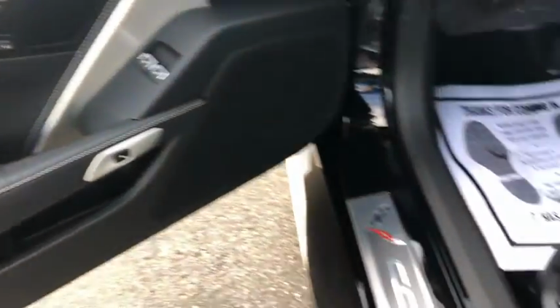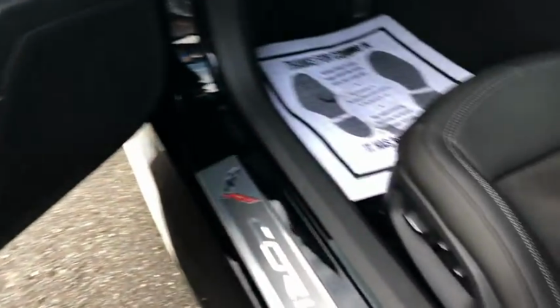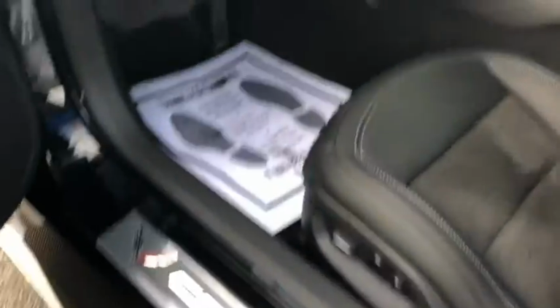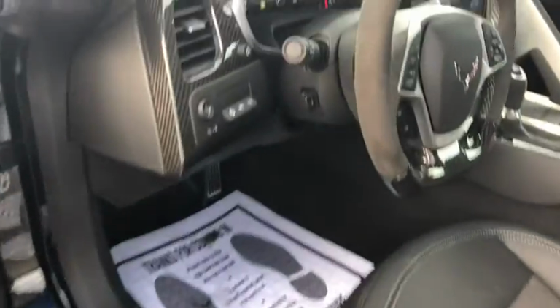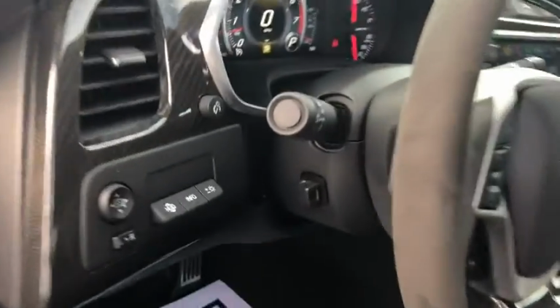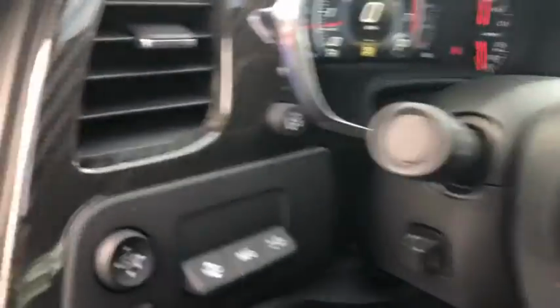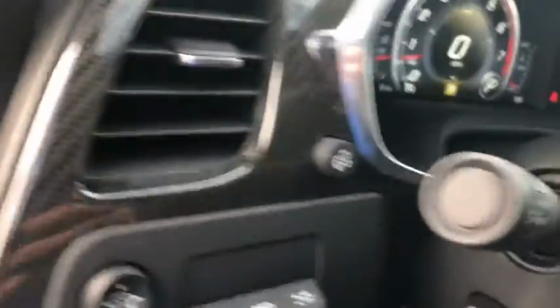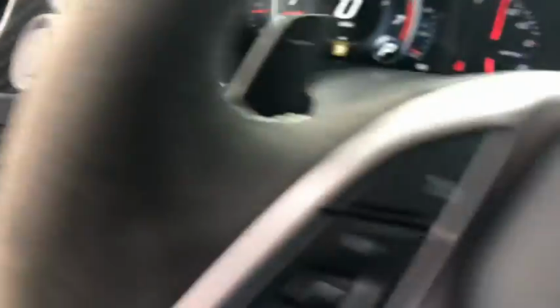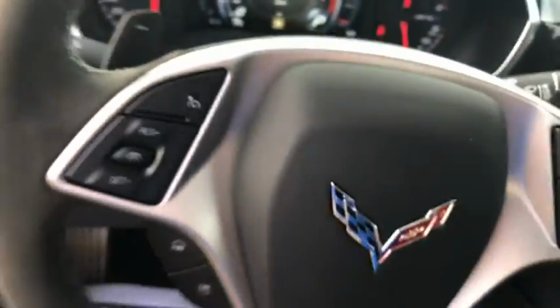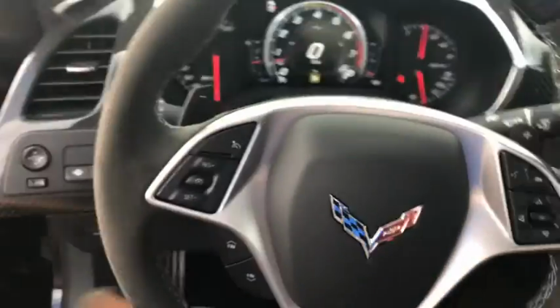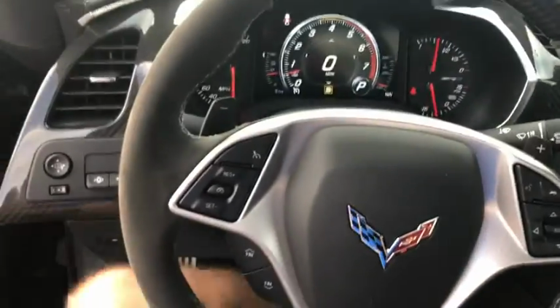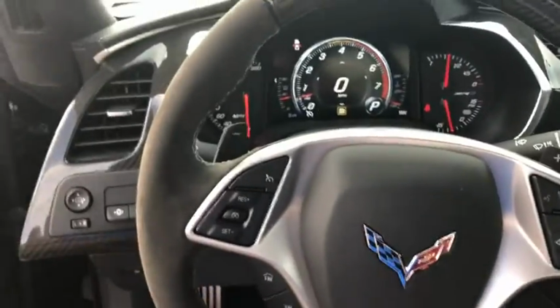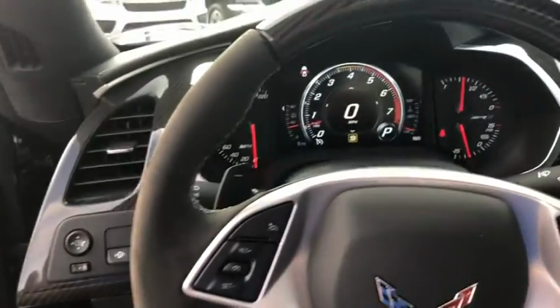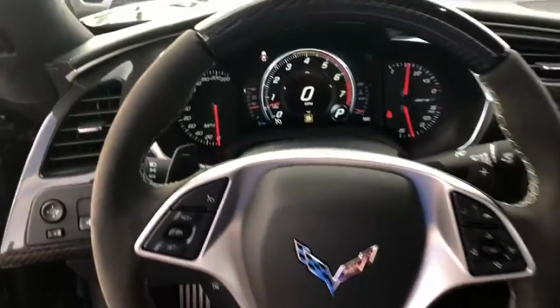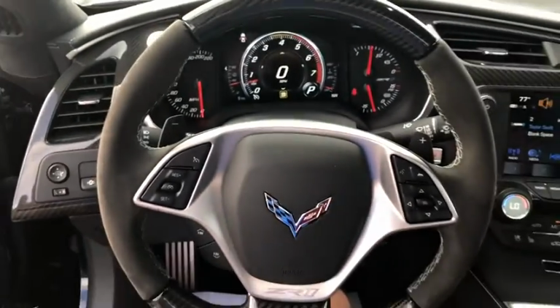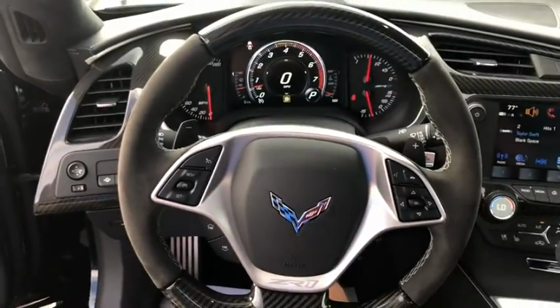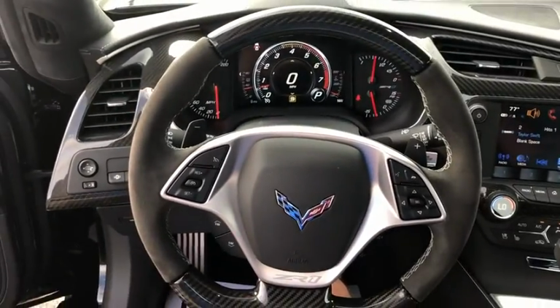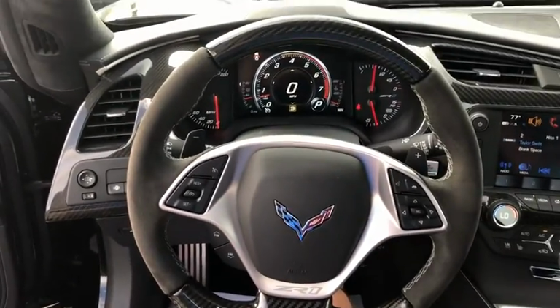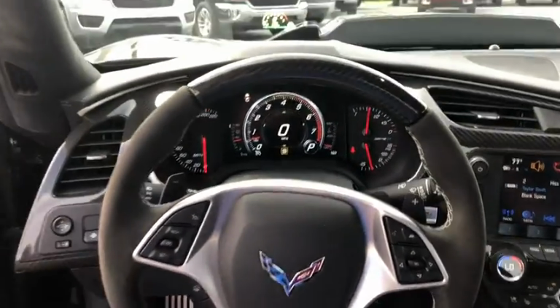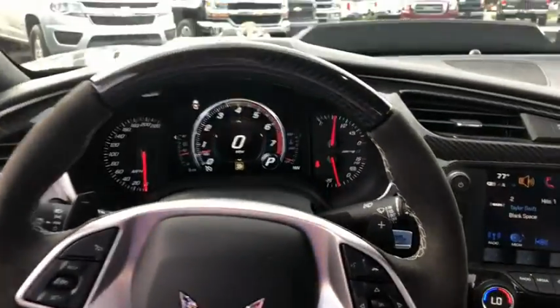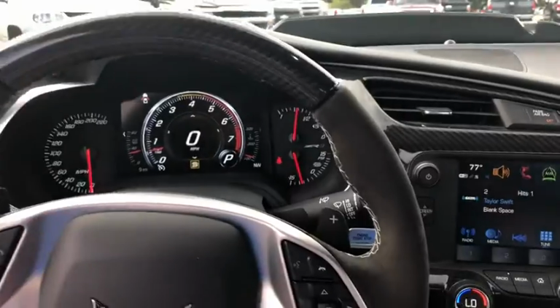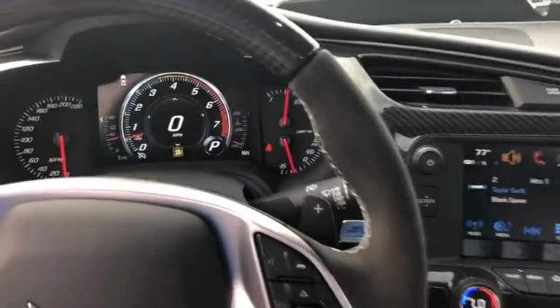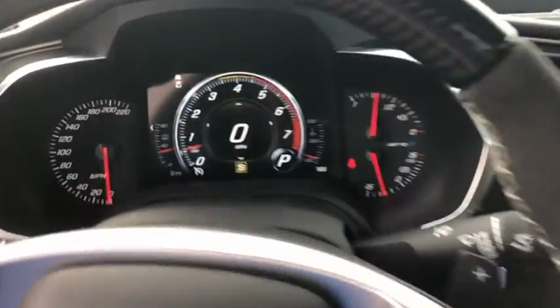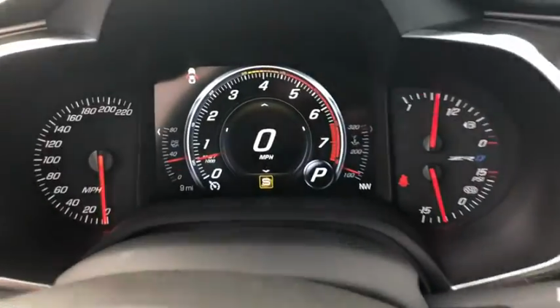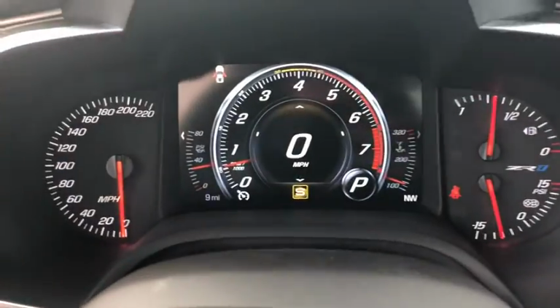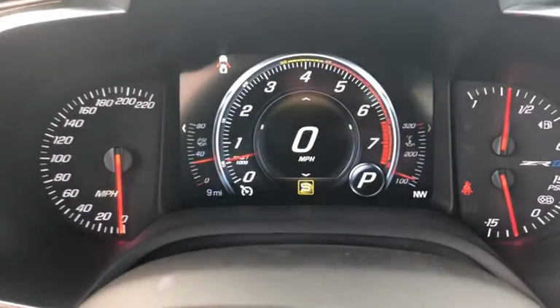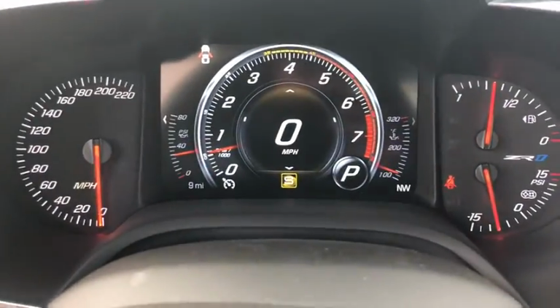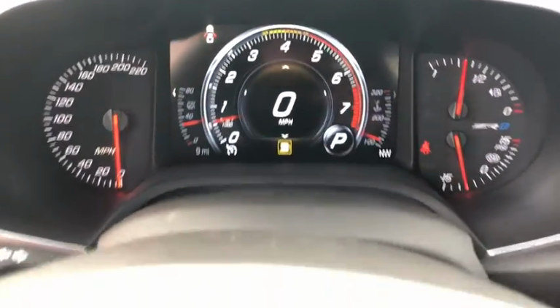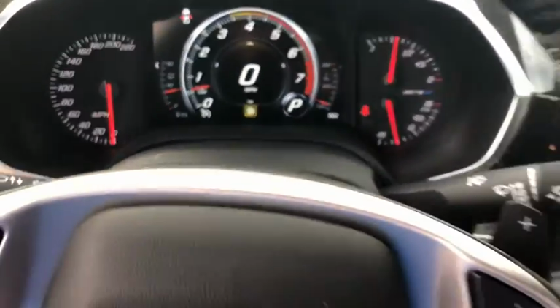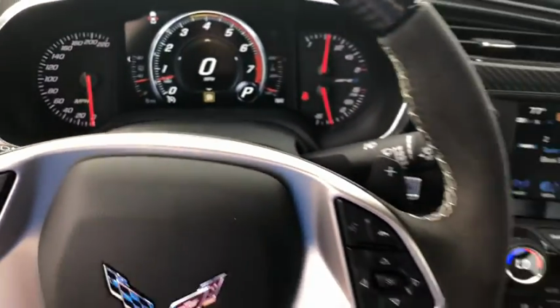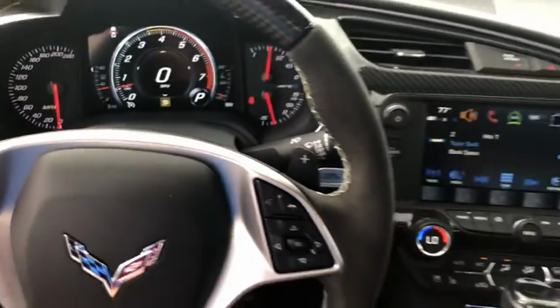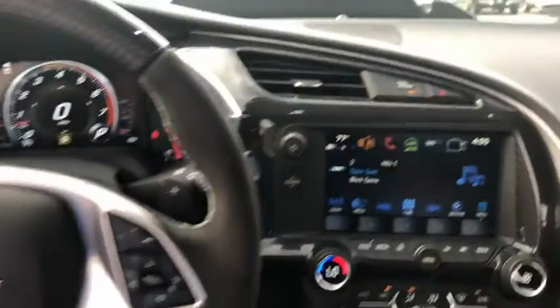Rear window defroster, tachometer, panic alarm, remote keyless entry, tilt steering wheel, front bucket seats, front reading lamps, head up display. This isn't just a vehicle, it's an experience. So stop in for a test drive today.